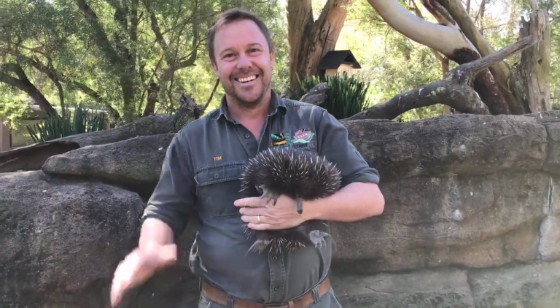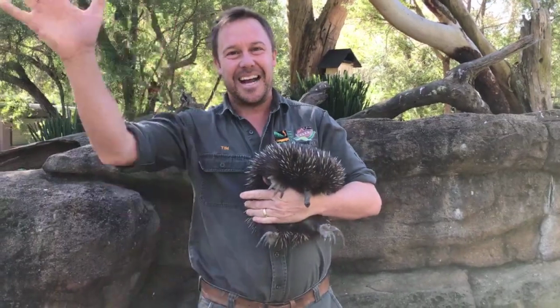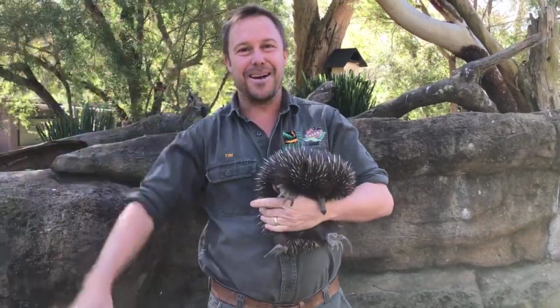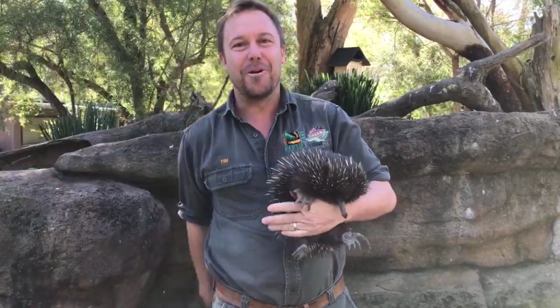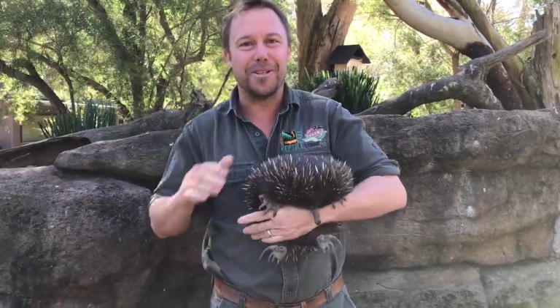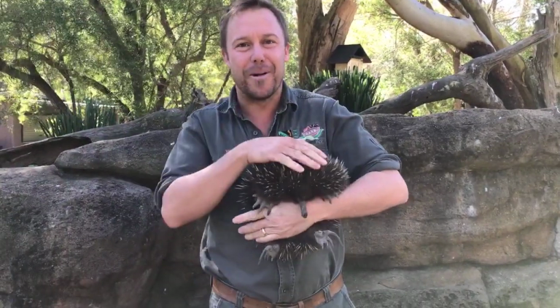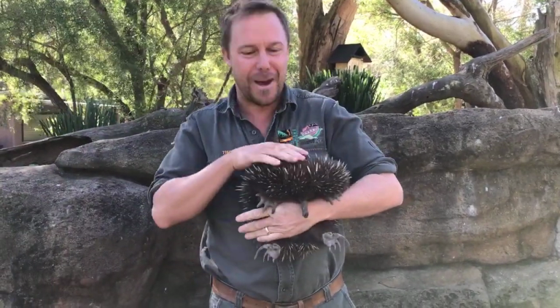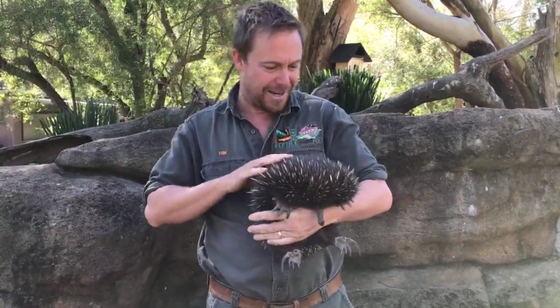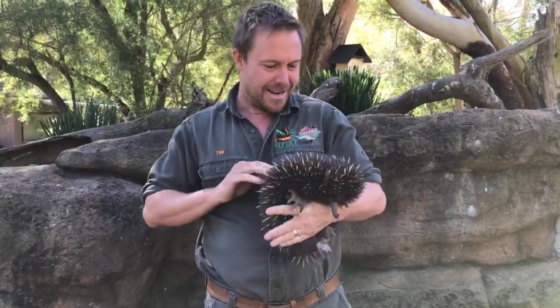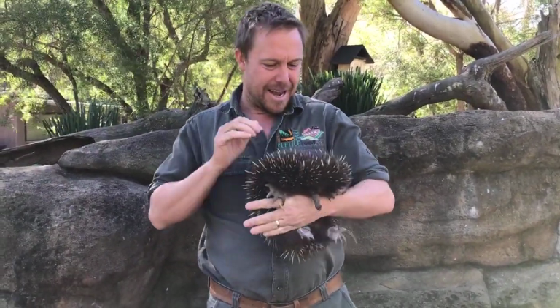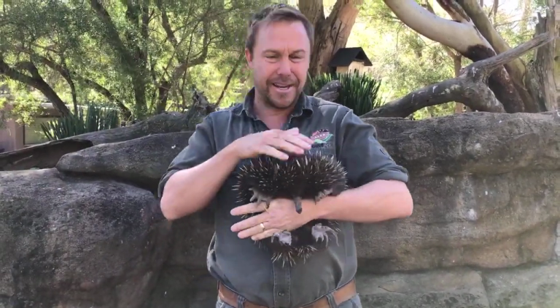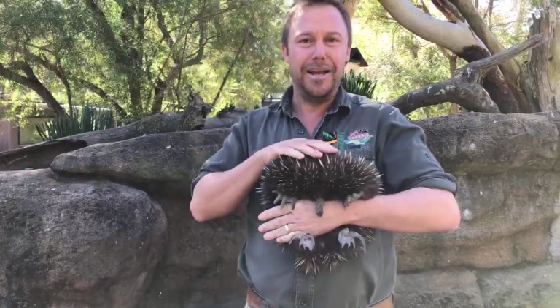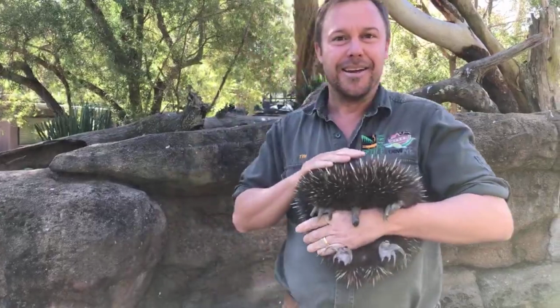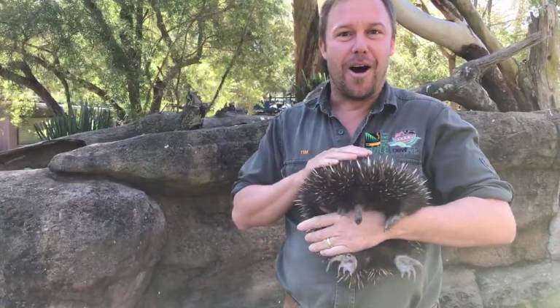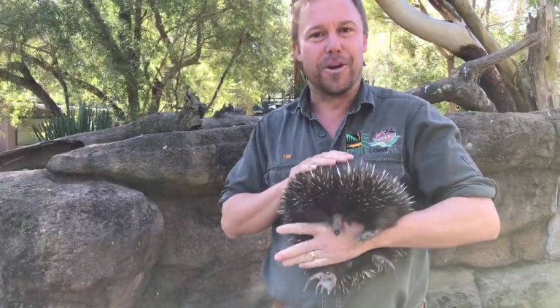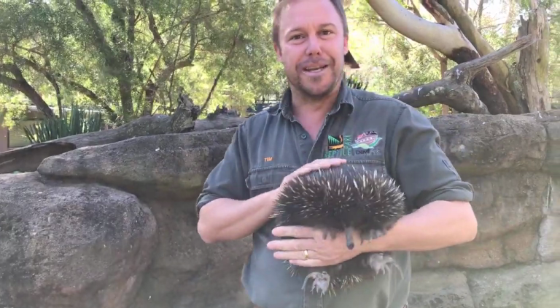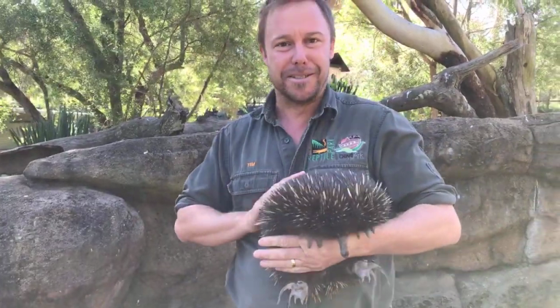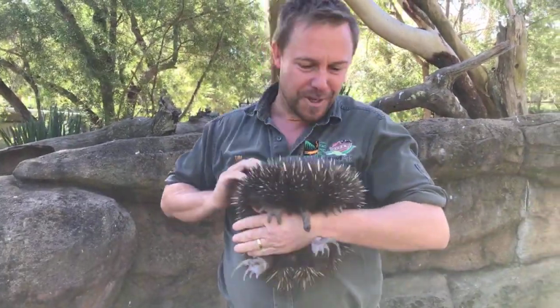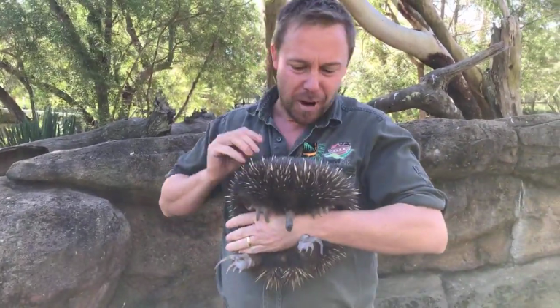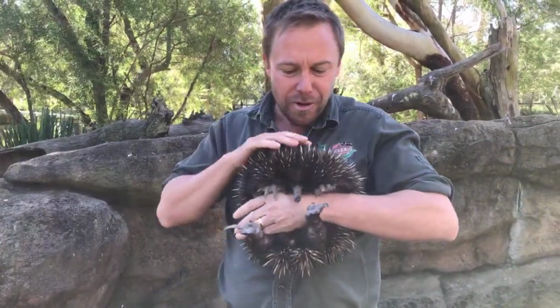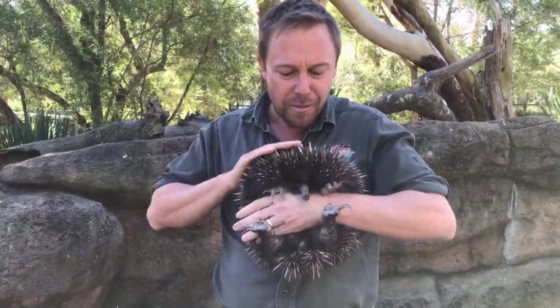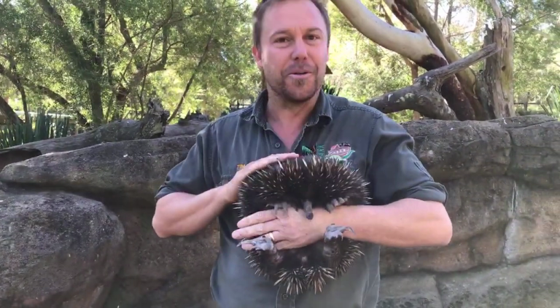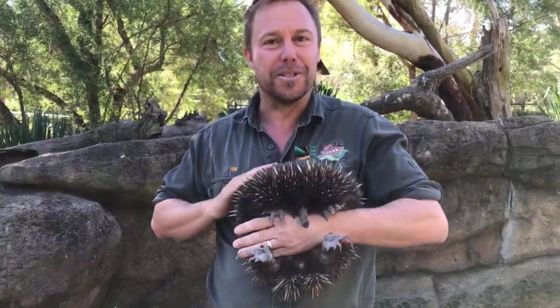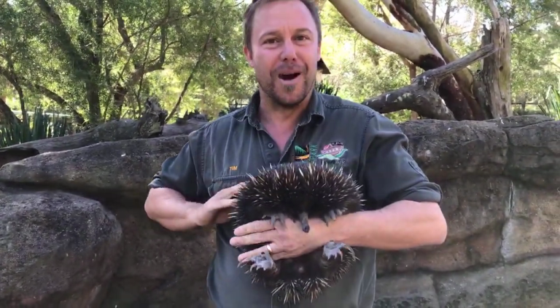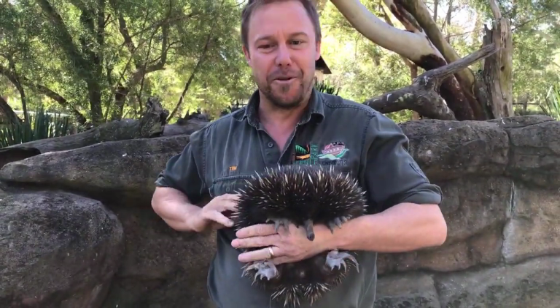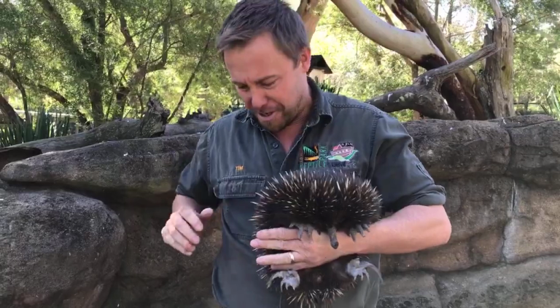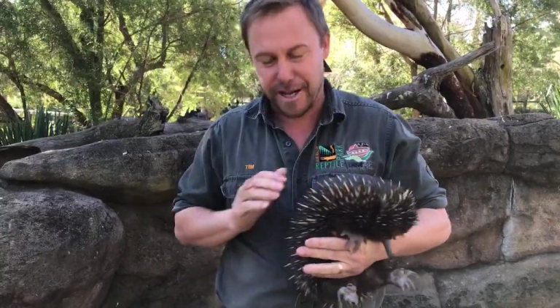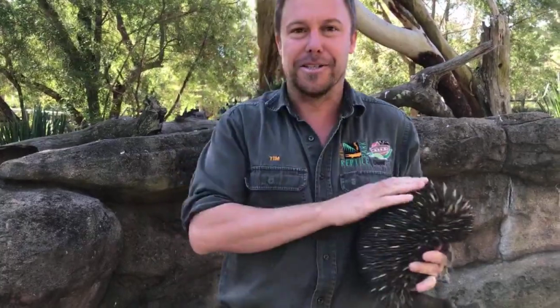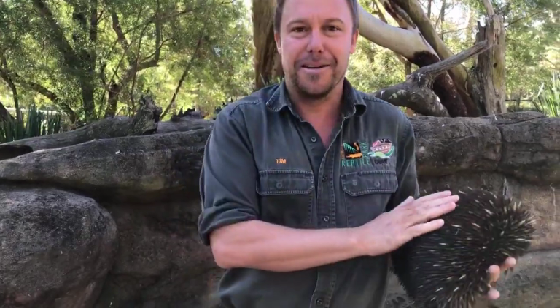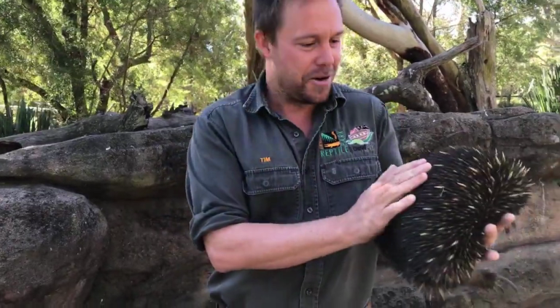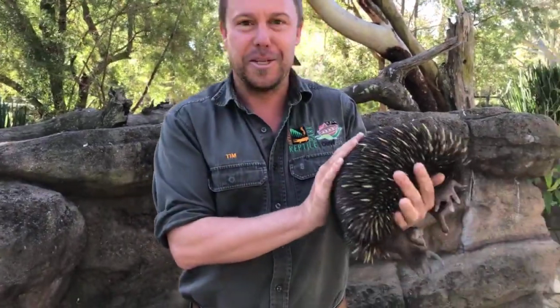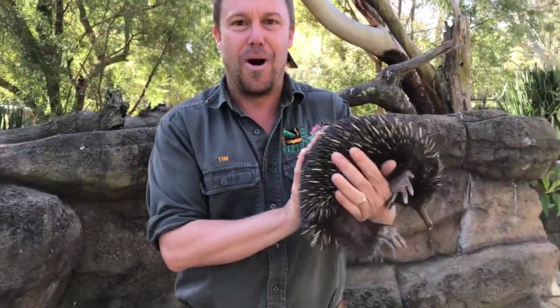G'day everyone, welcome to the Australian Reptile Park and today I'm talking Echidnas. Now I'm not sure how long this little girl will sit in my arms for, and needless to say they are incredibly spiny.